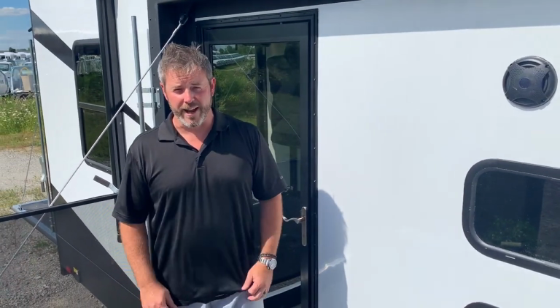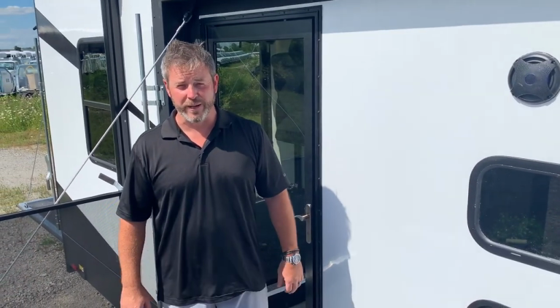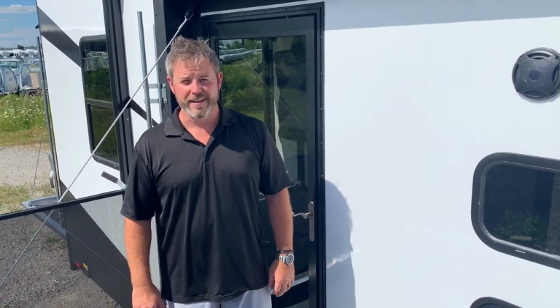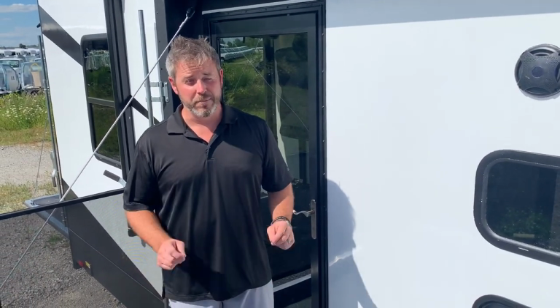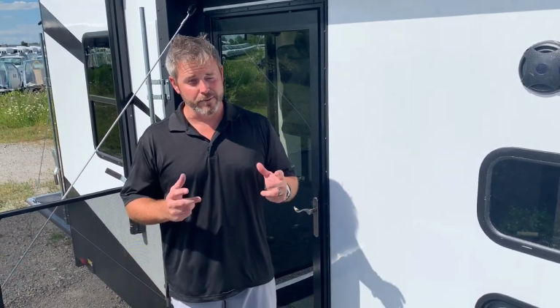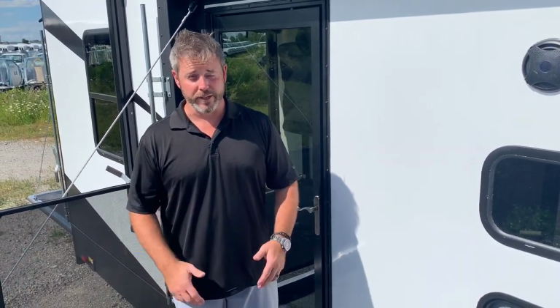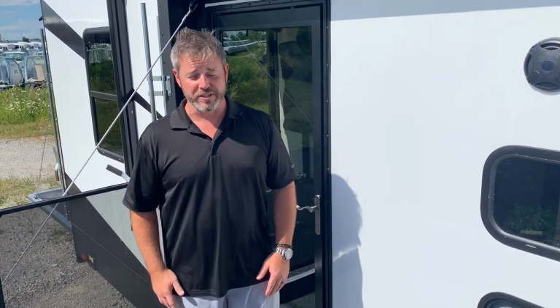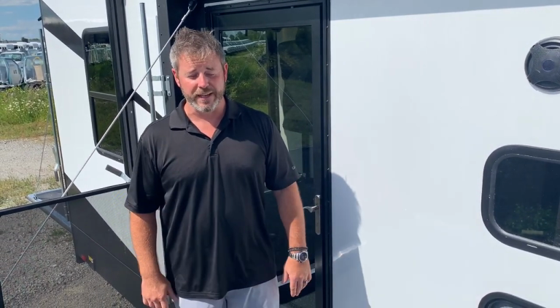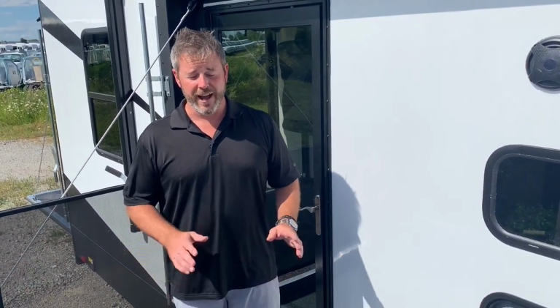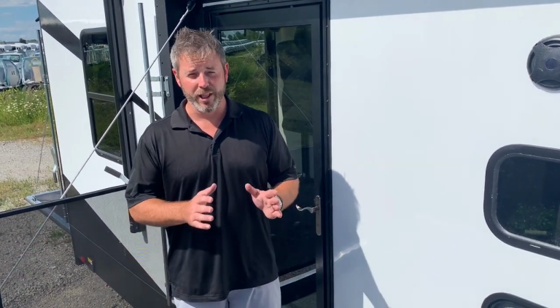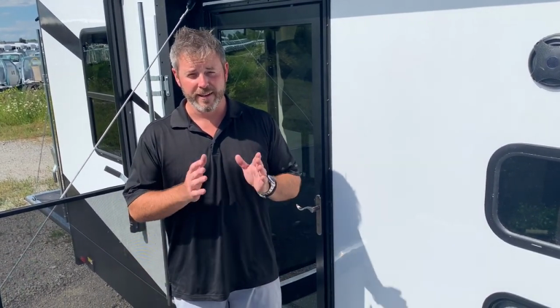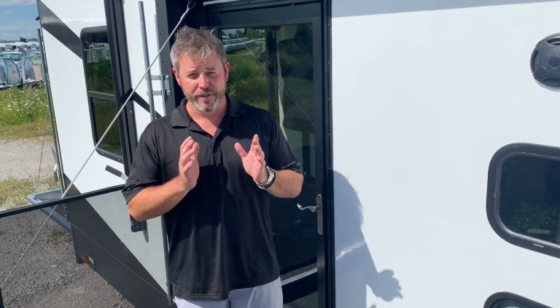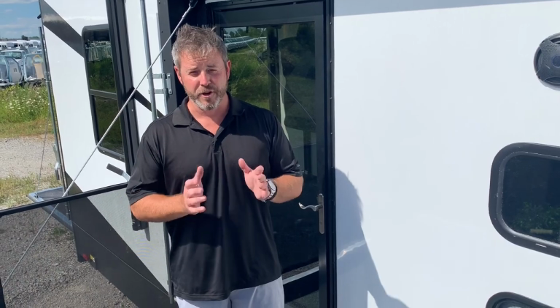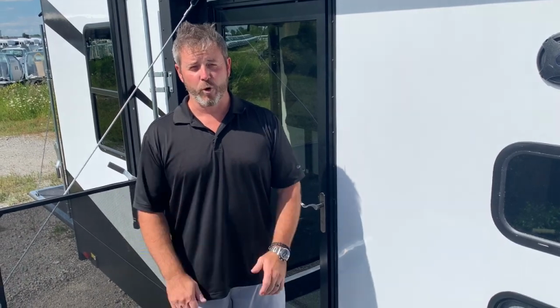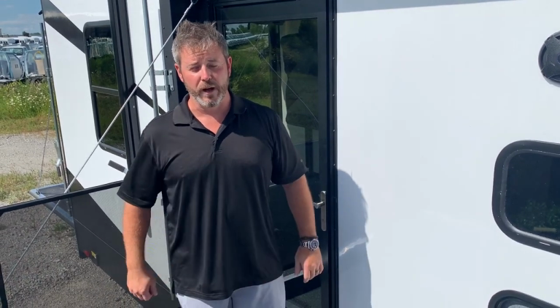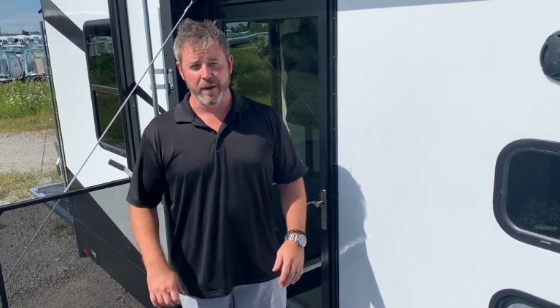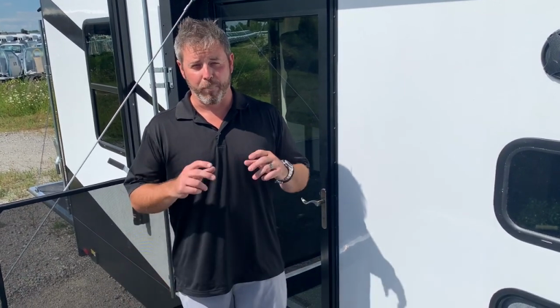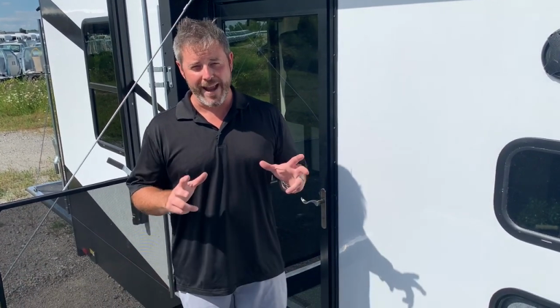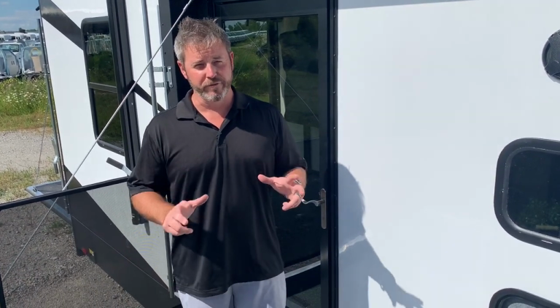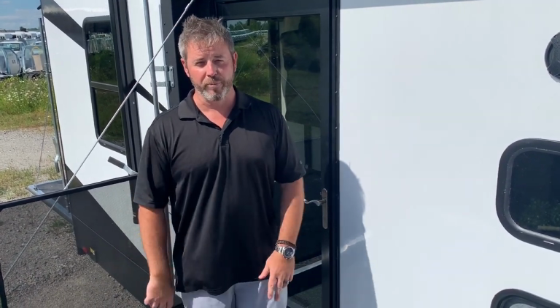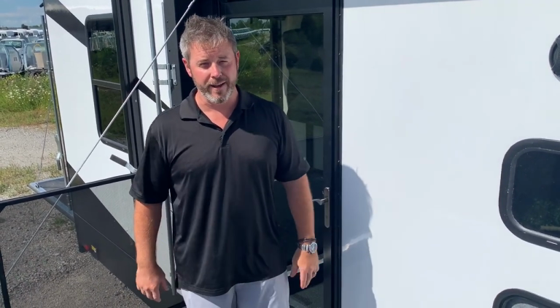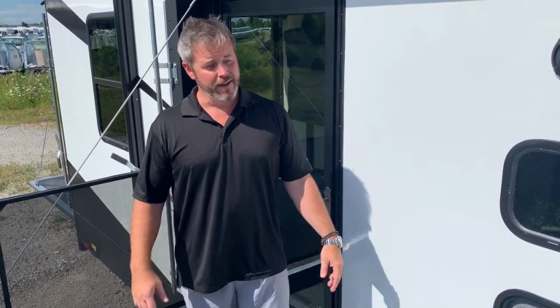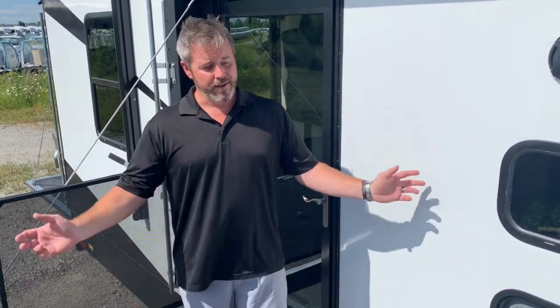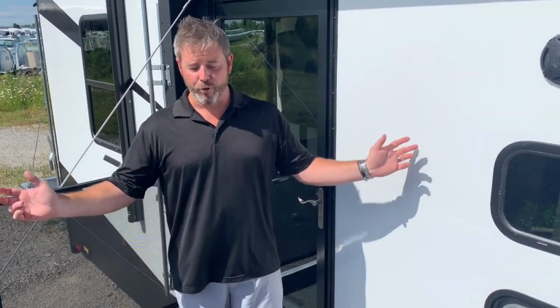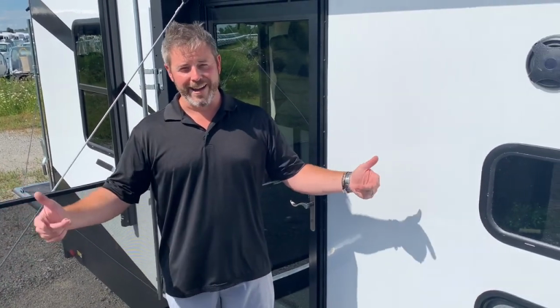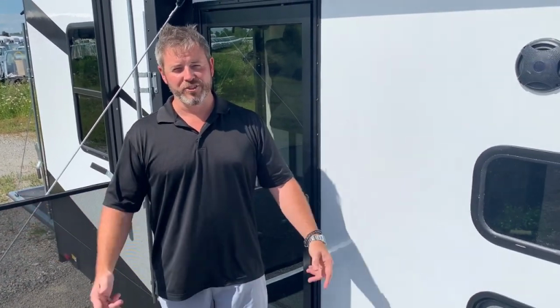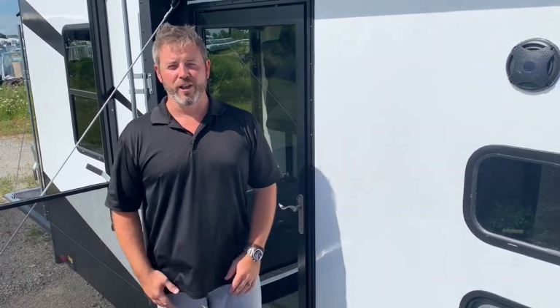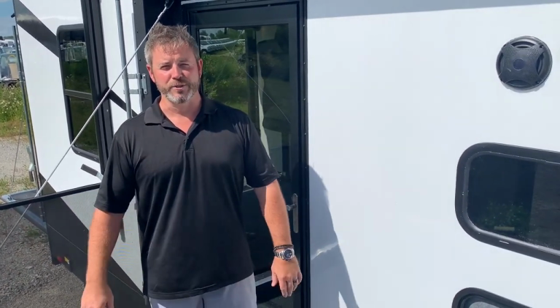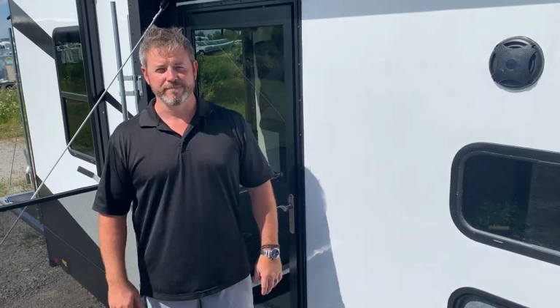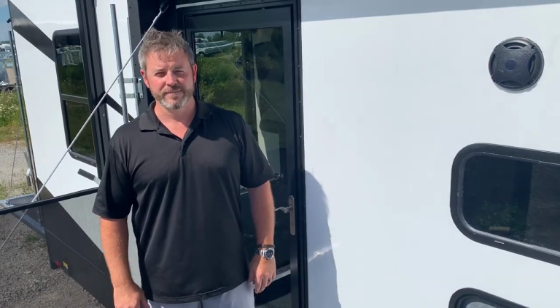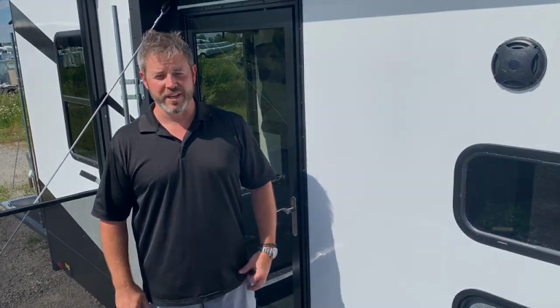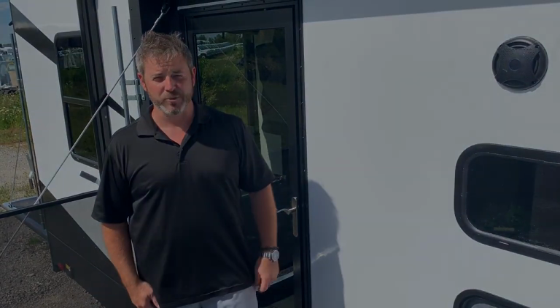We'll have a much more in-depth walkthrough next week, but we wanted to give you a sneak peek. Hyper Light 3412 — brand new floor plan — right here on Toy Hauler Tuesday. See you next week!